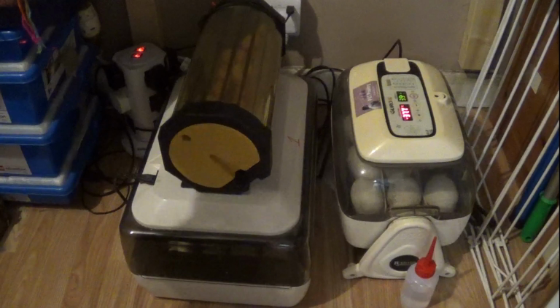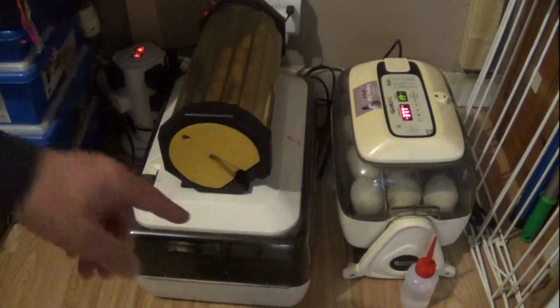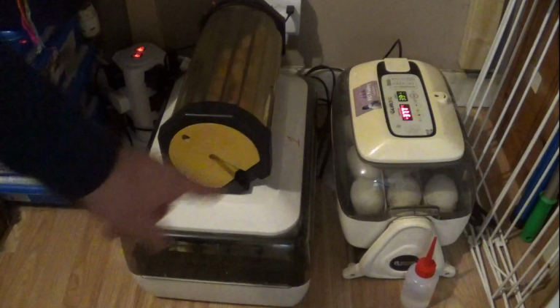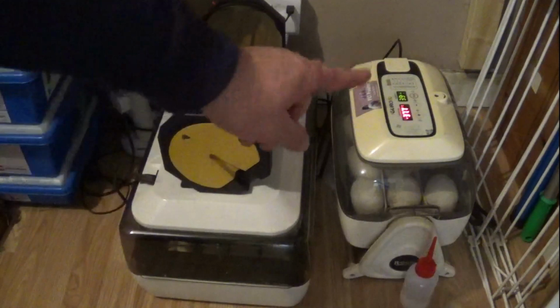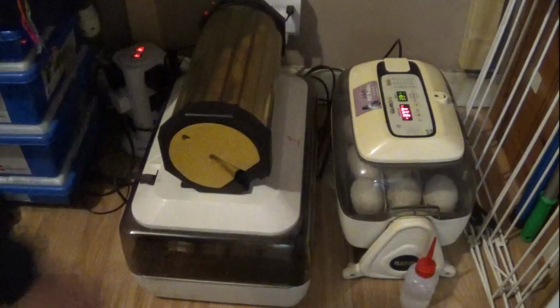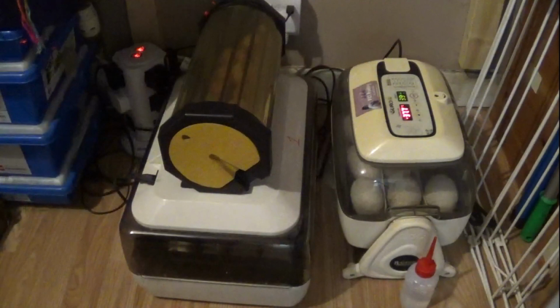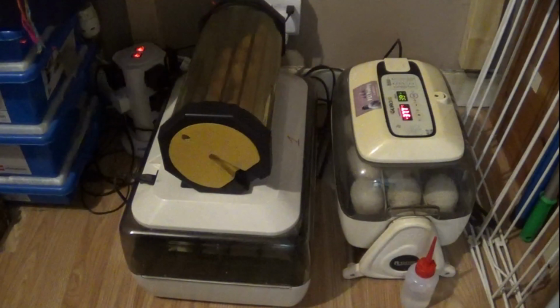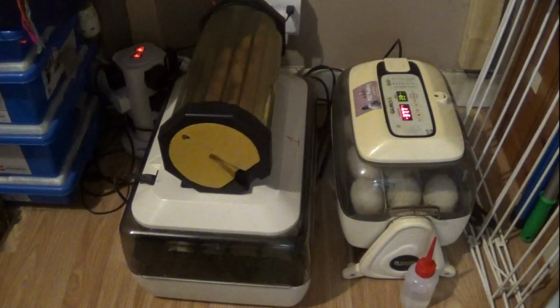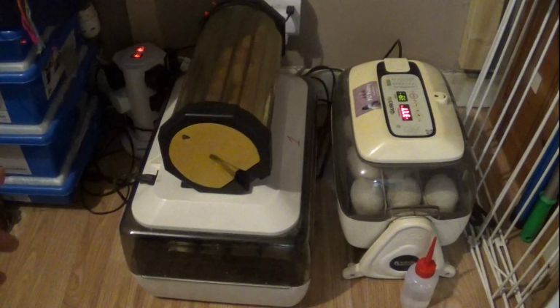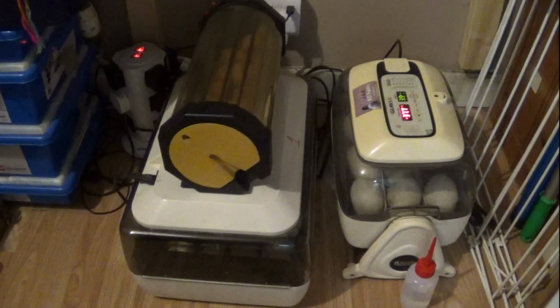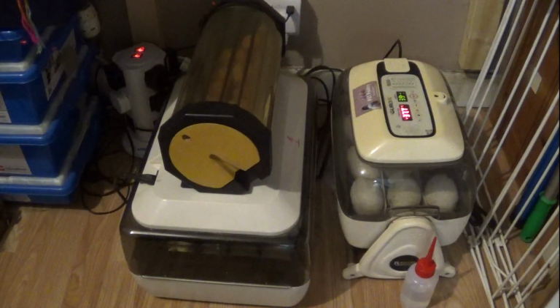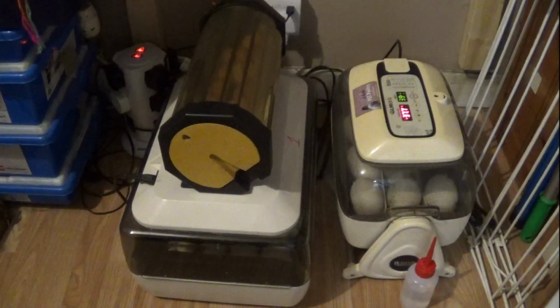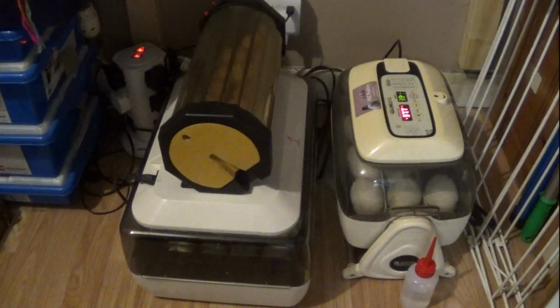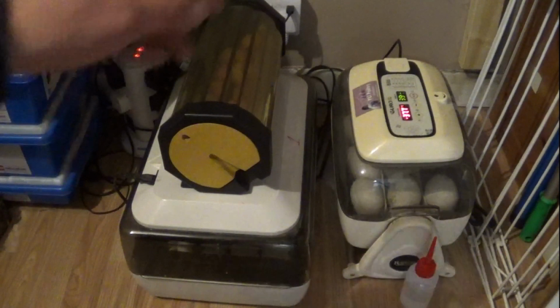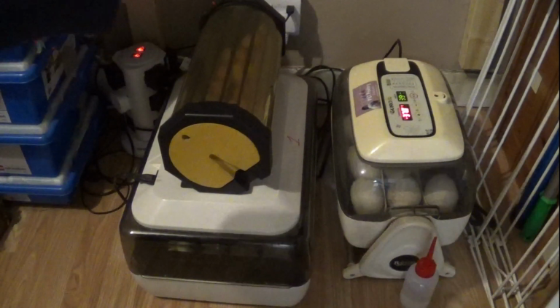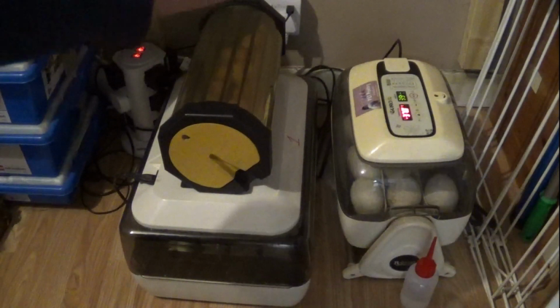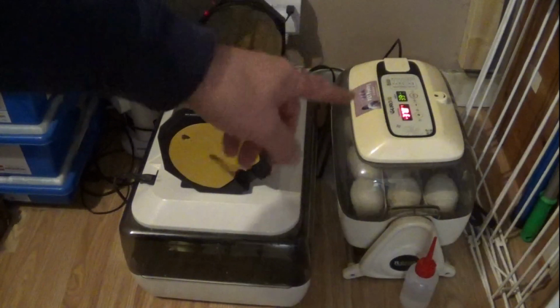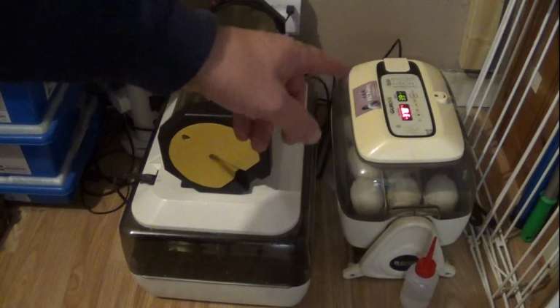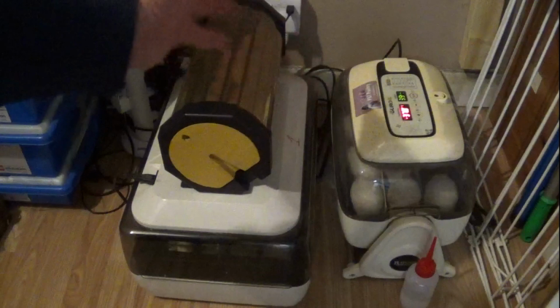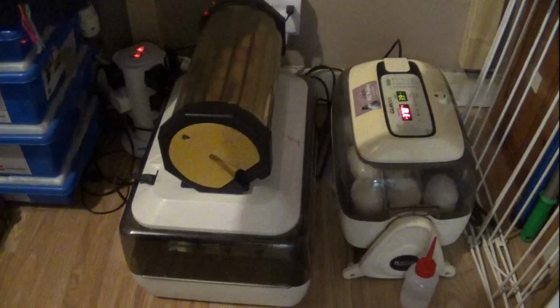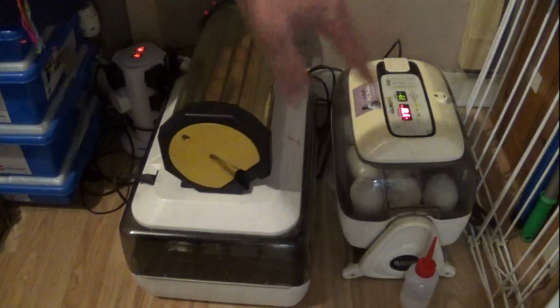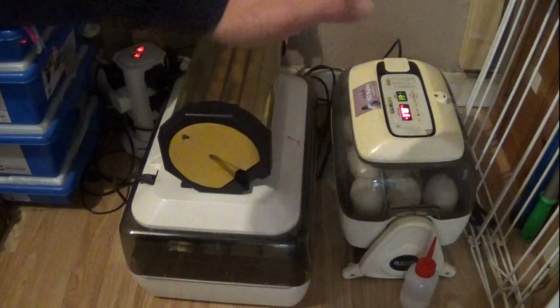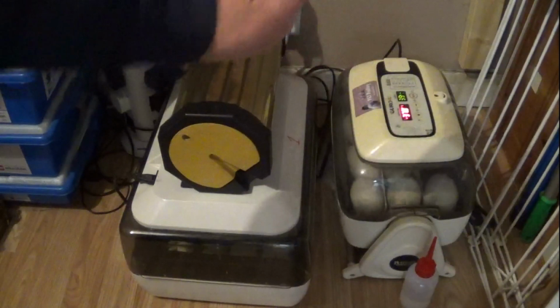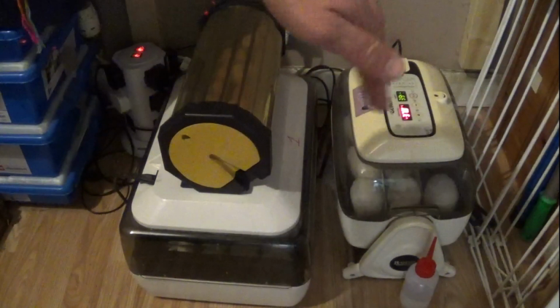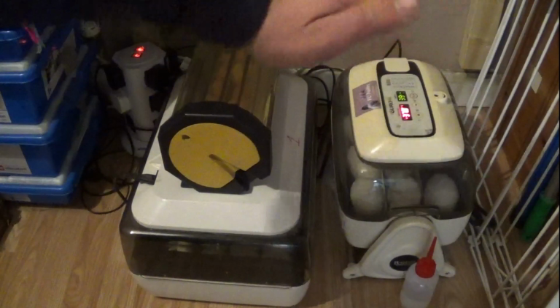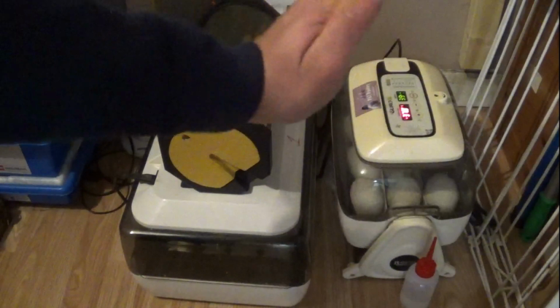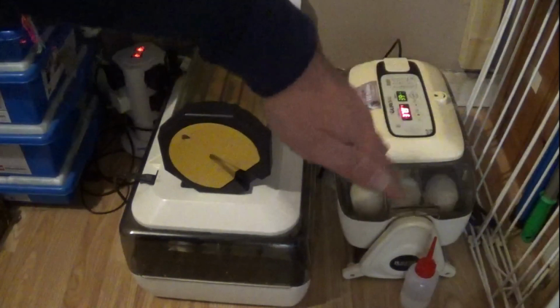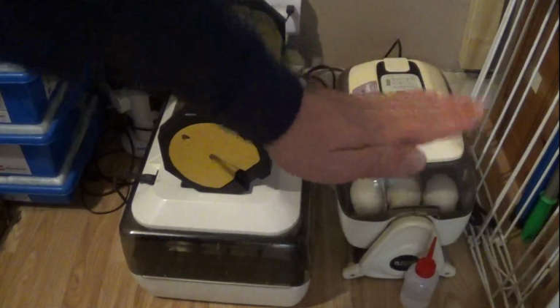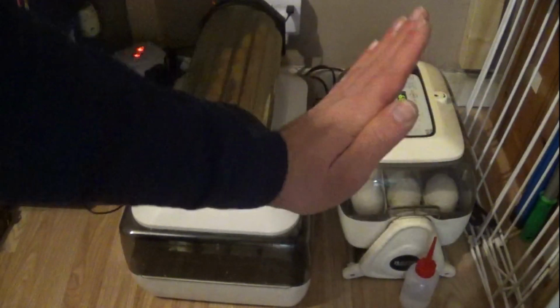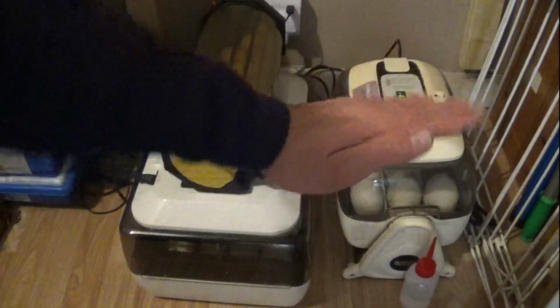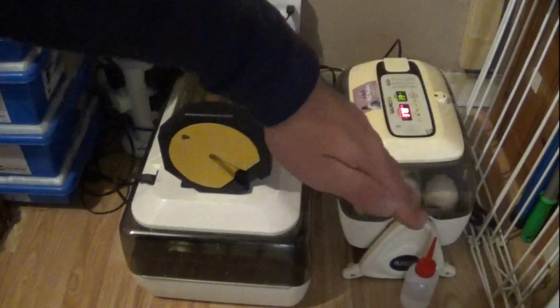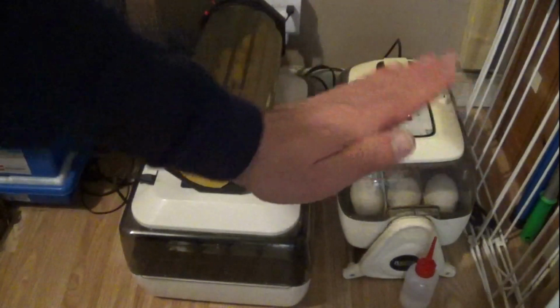The other two incubators are automatic. The King Sorrow one is always turning — it rocks backwards and forwards all the time. The reason I'm doing the candling now is because it's flat and it's easier to lift the incubator off.